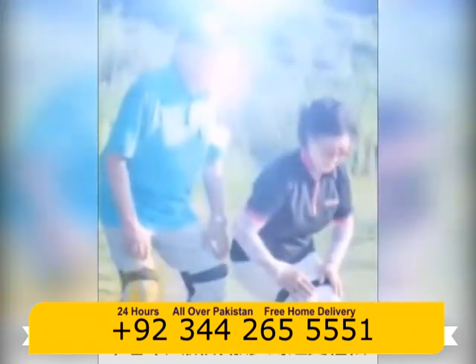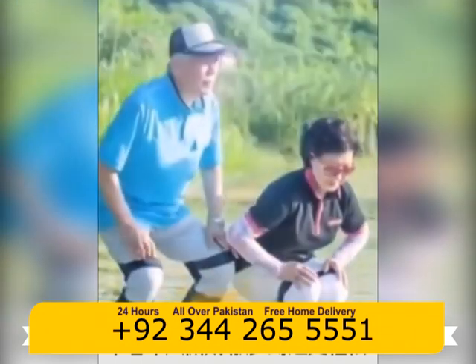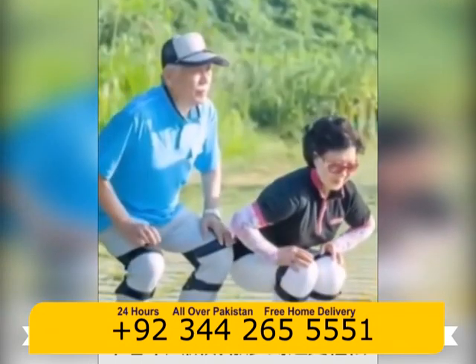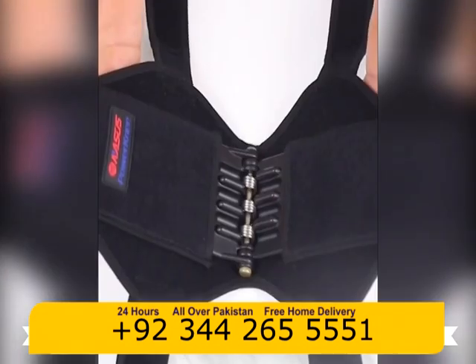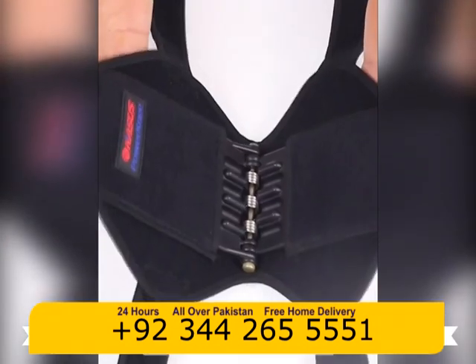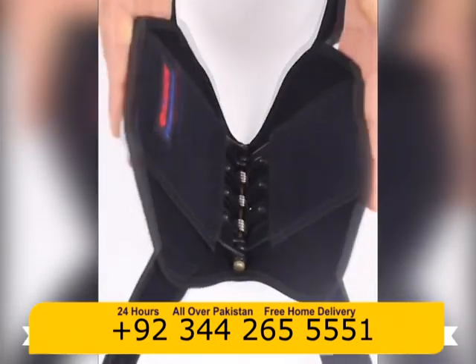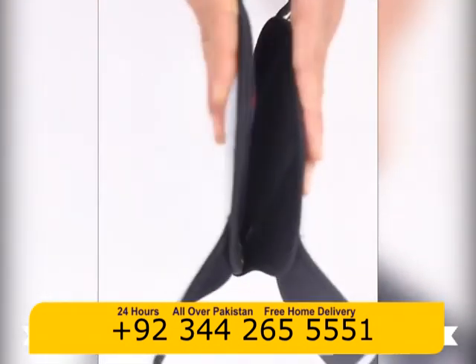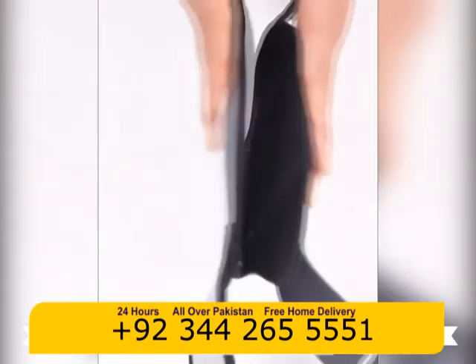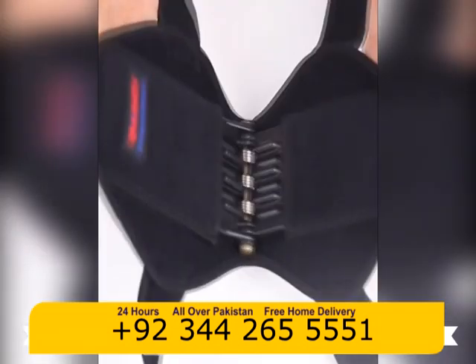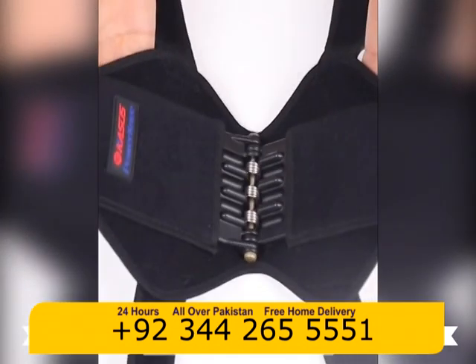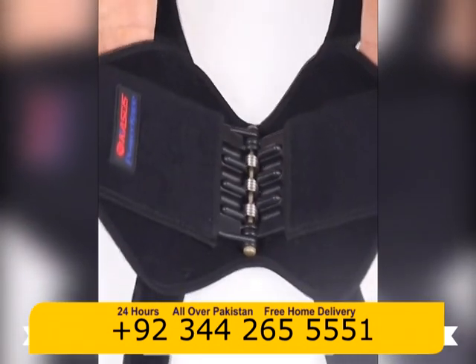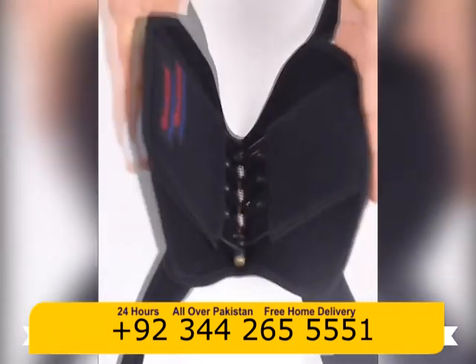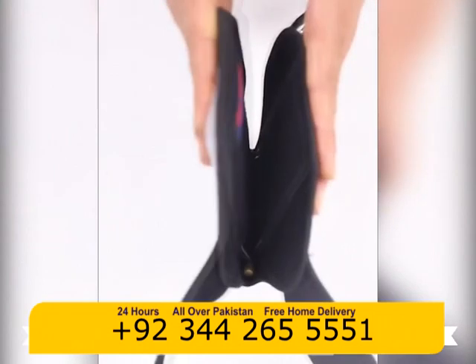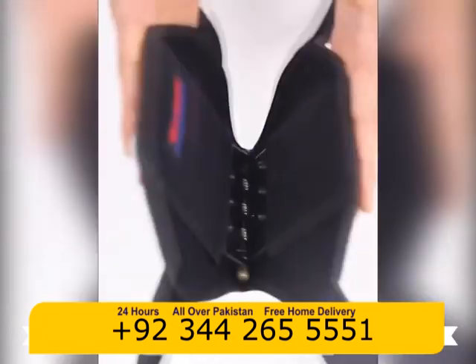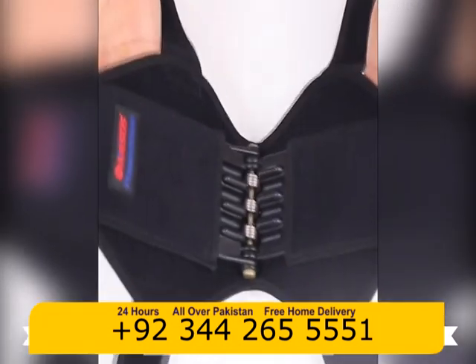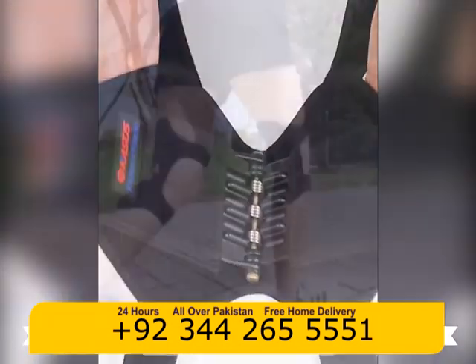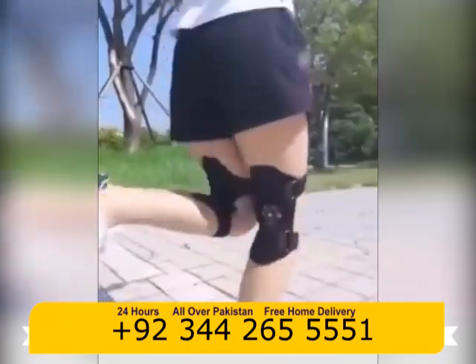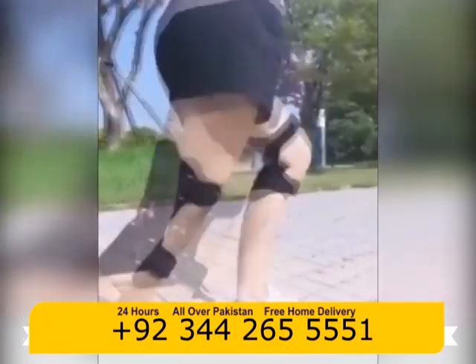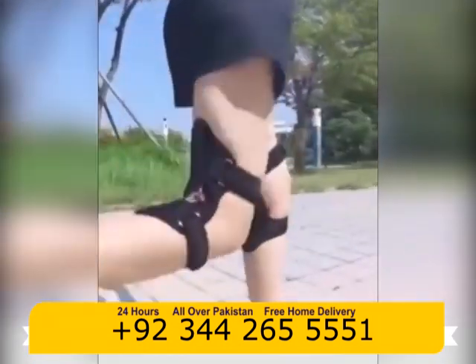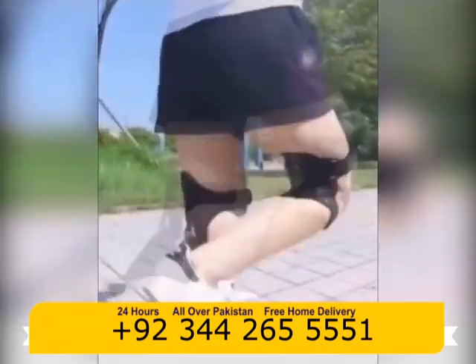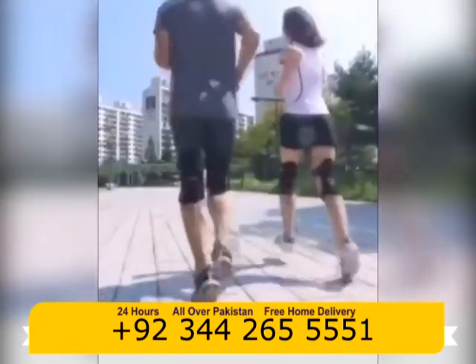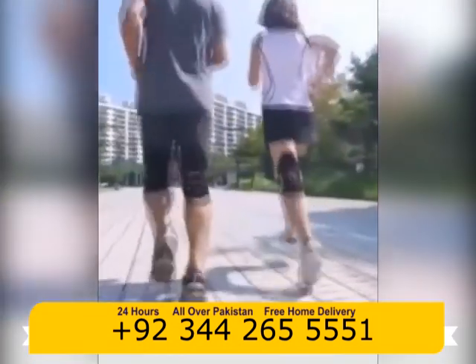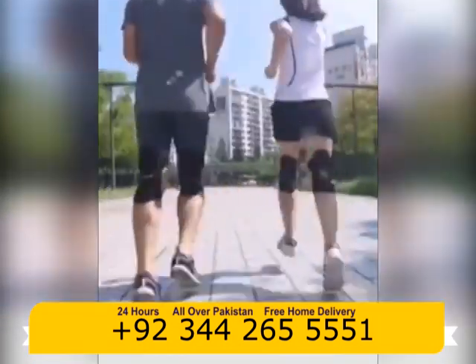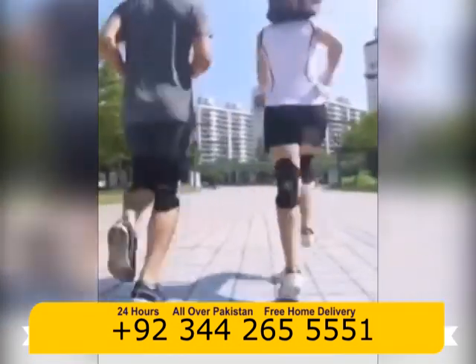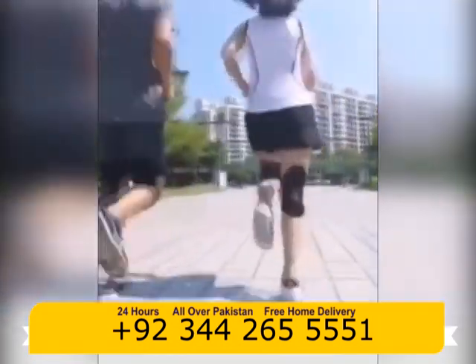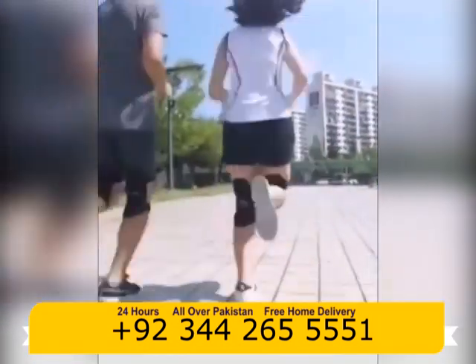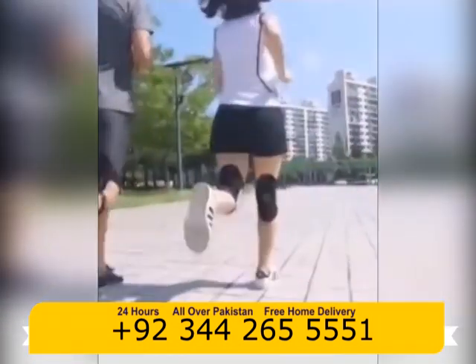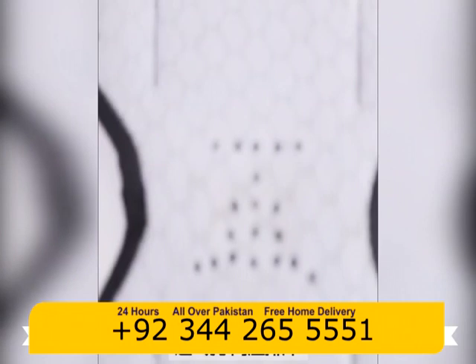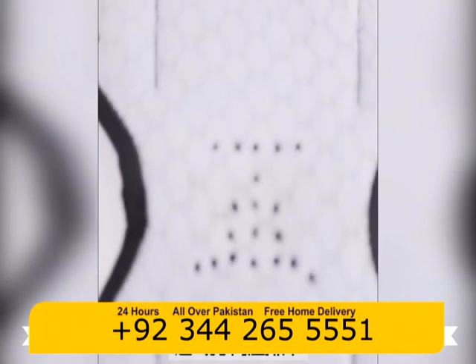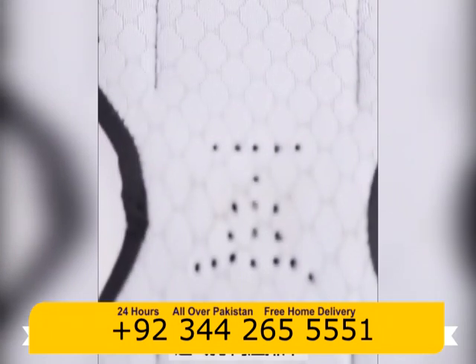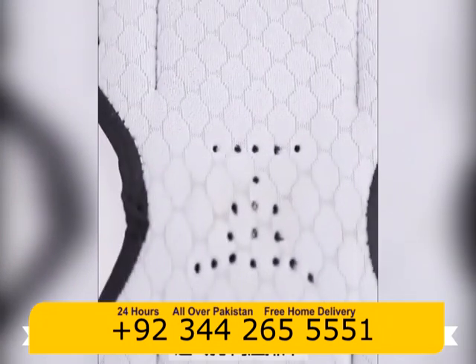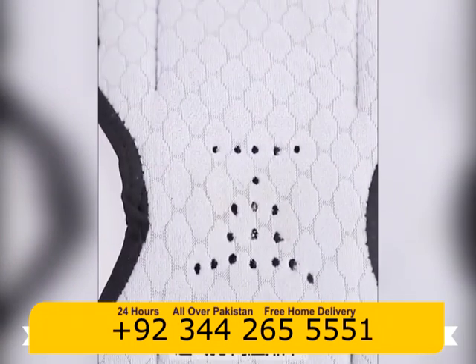This breakthrough product allows you to lift your knee easily when you bend or squat with both legs. They're easy to use and can be worn on the inside or outside of your clothes, using the Velcro type Length Control.